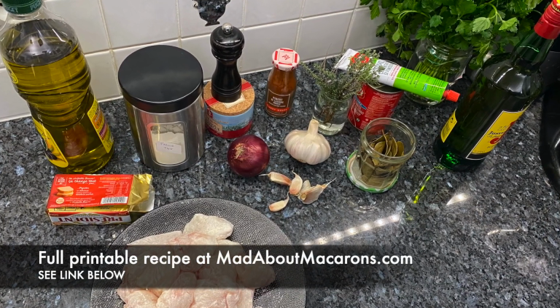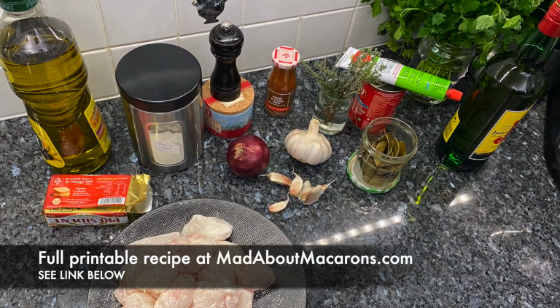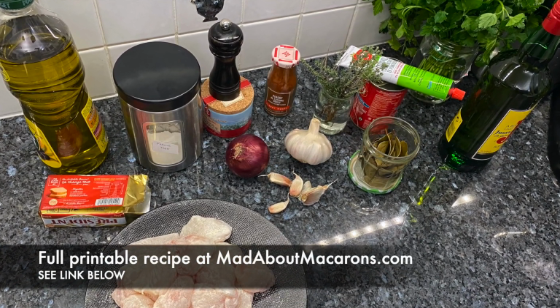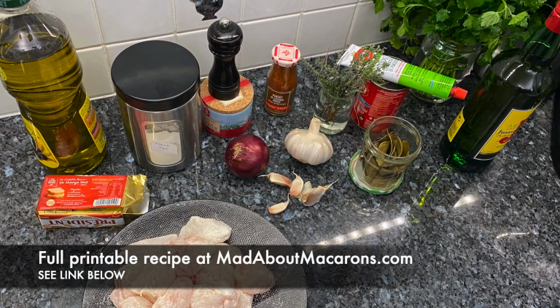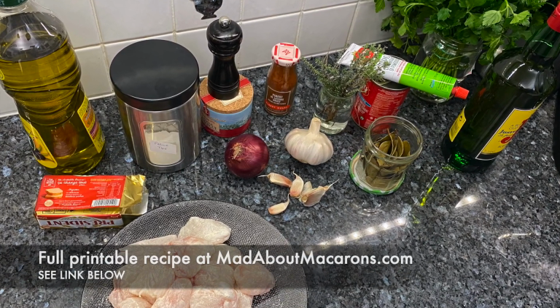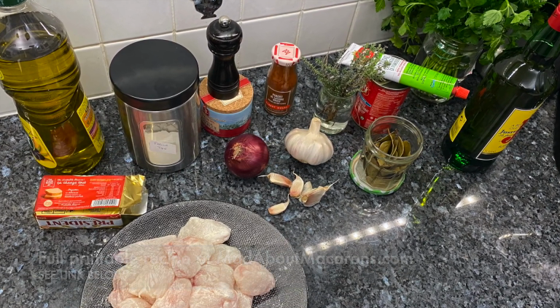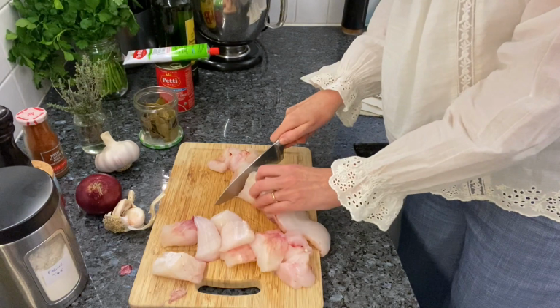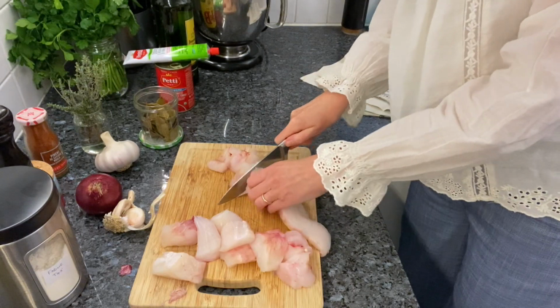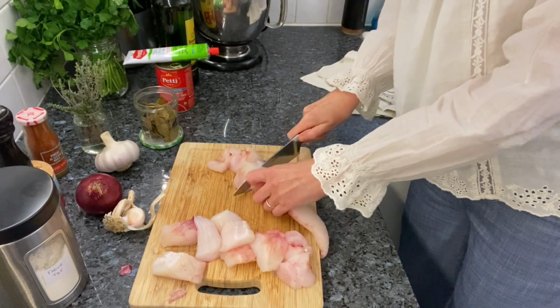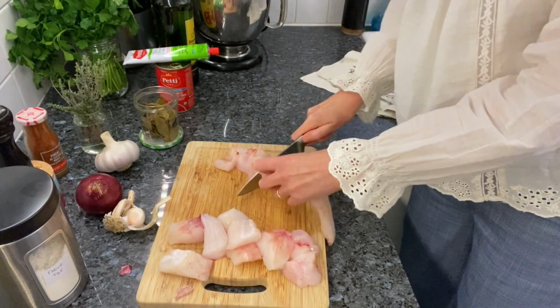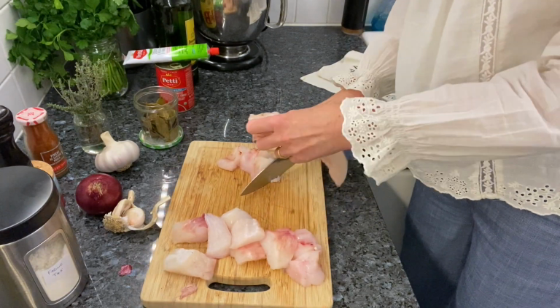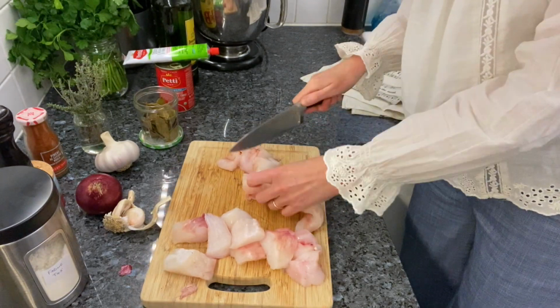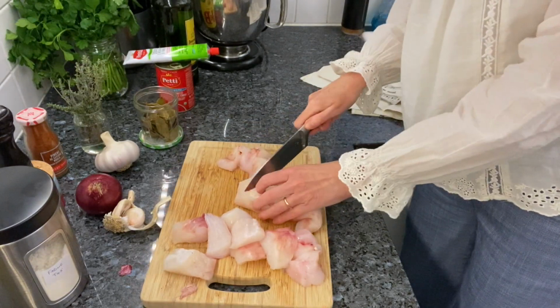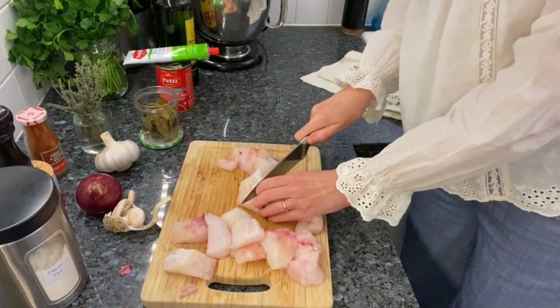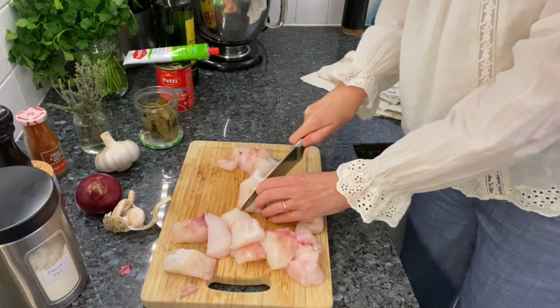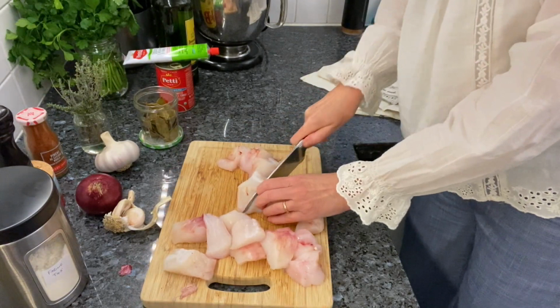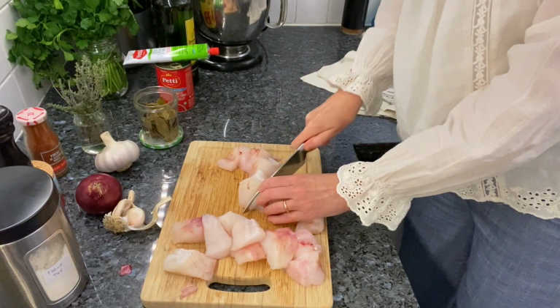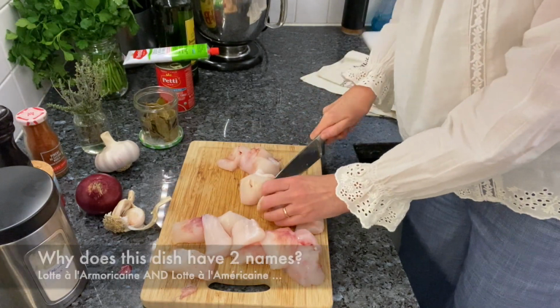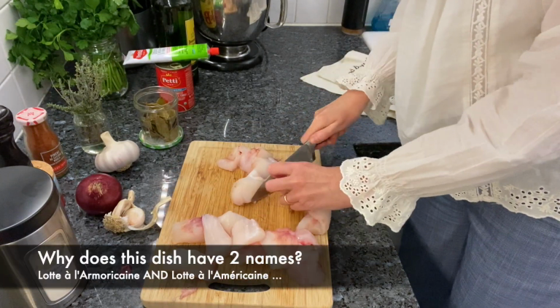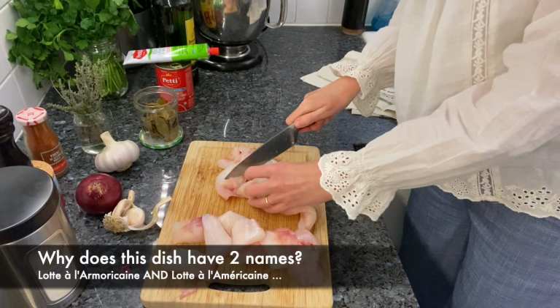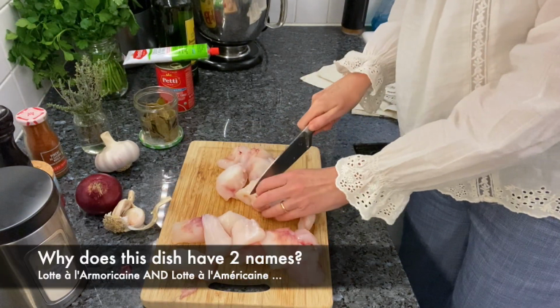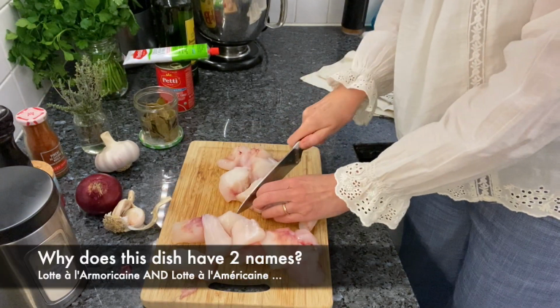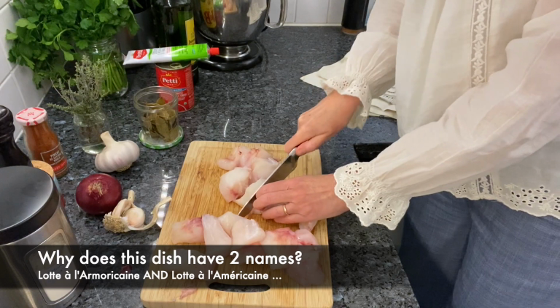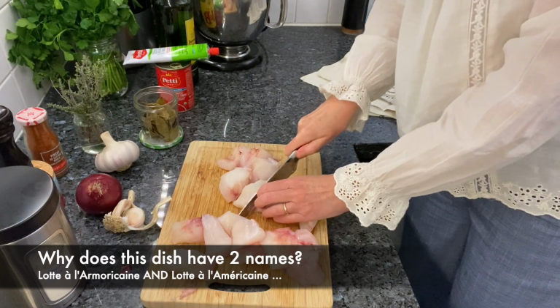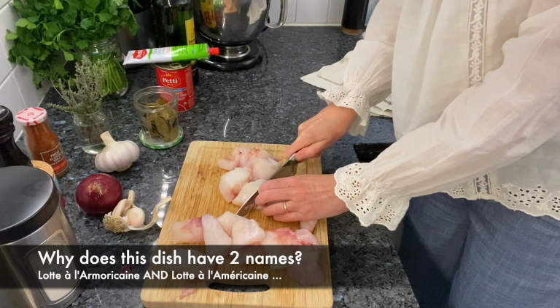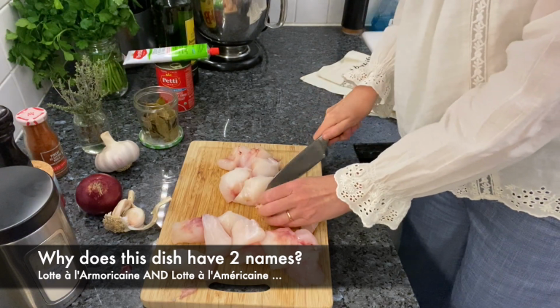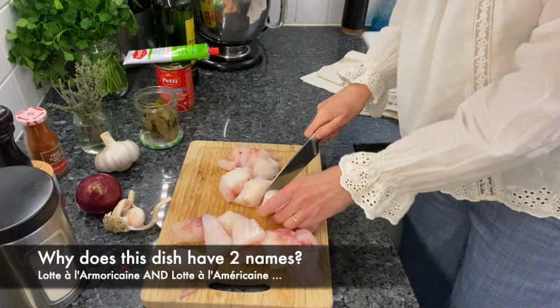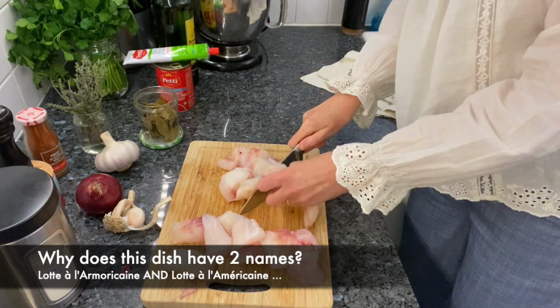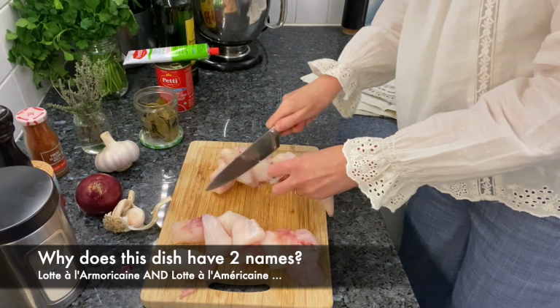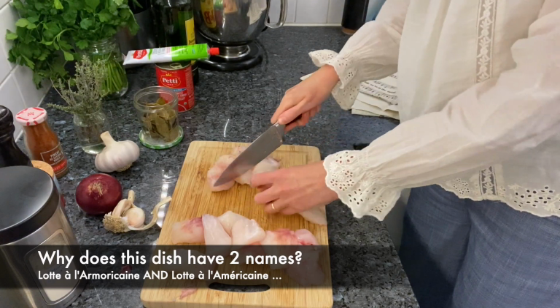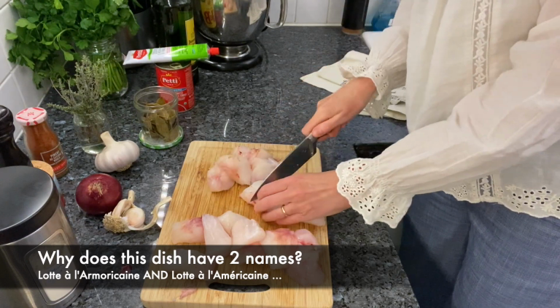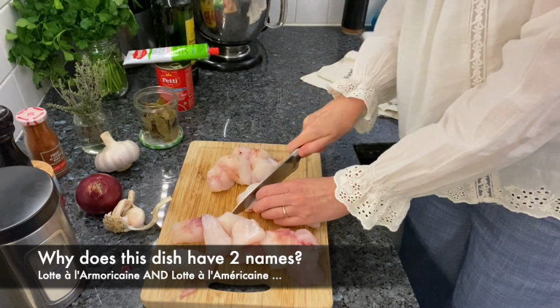First, cut the monkfish tail into large chunks and coat the fish with flour. Okay, this part isn't exciting to watch, so it's an ideal time to tell you the story of why this dish has two names.